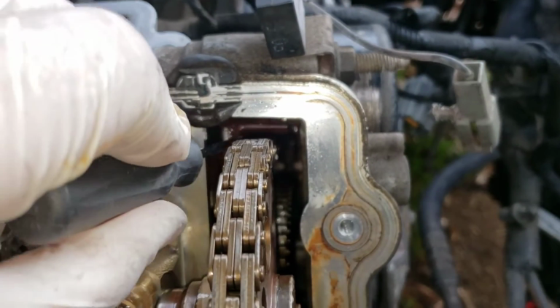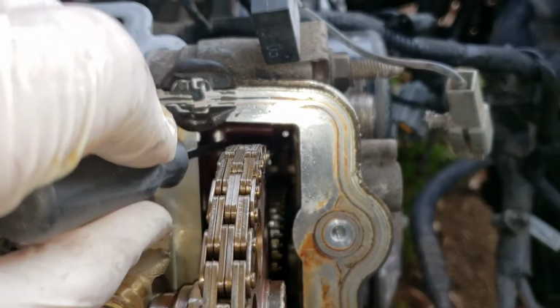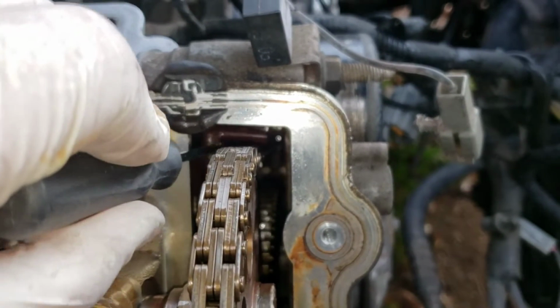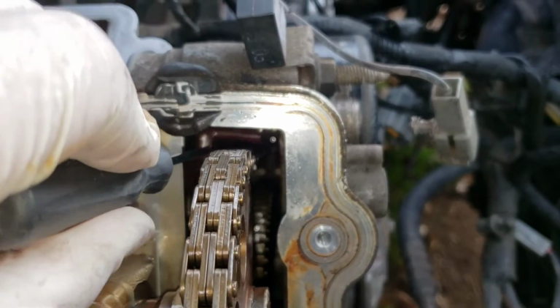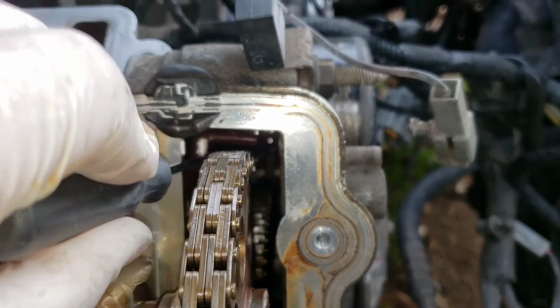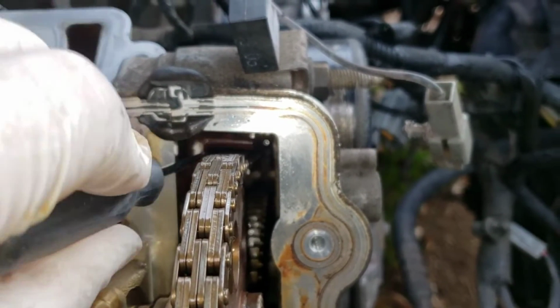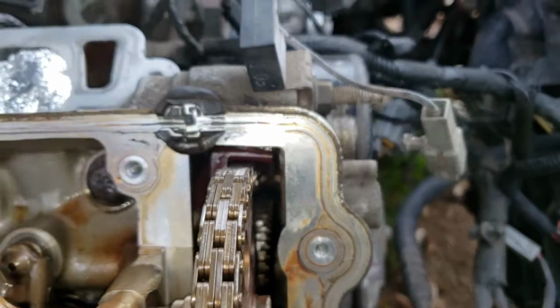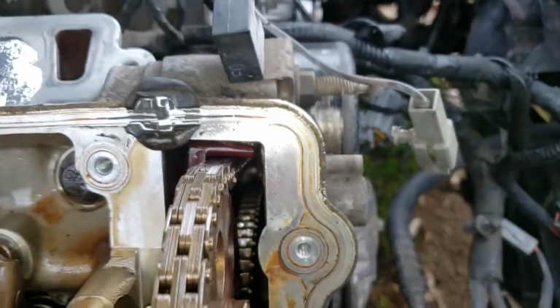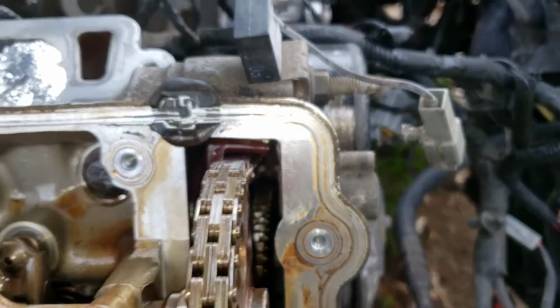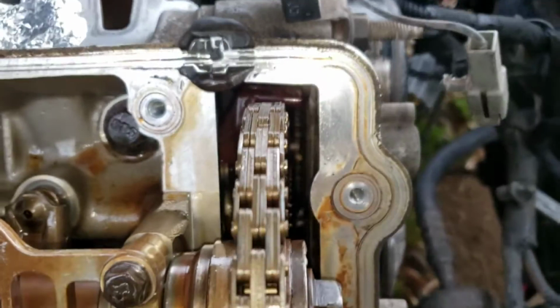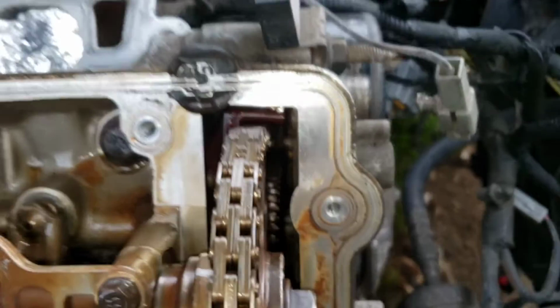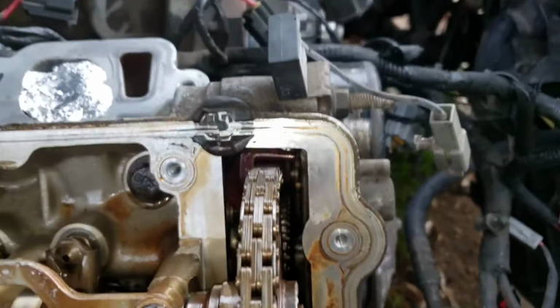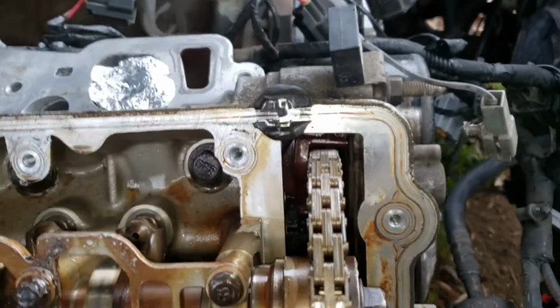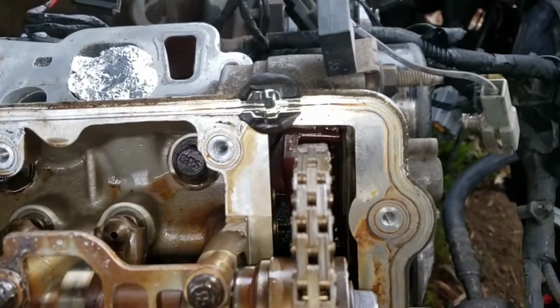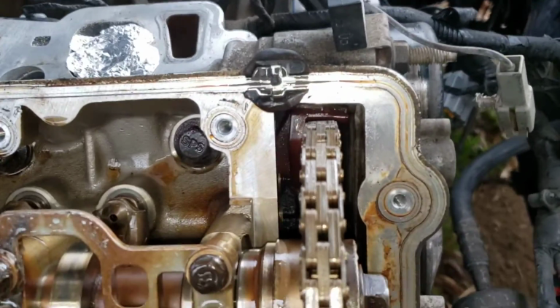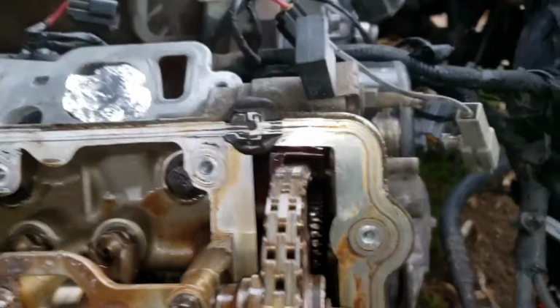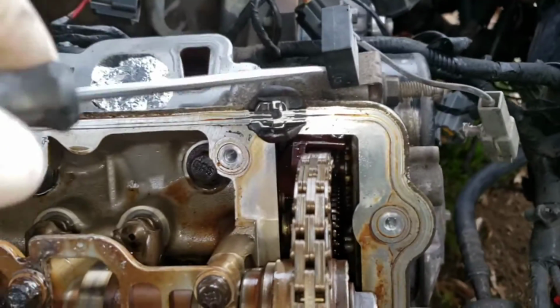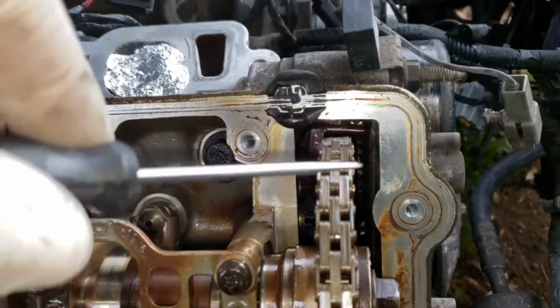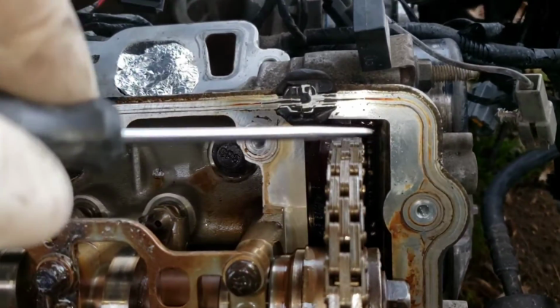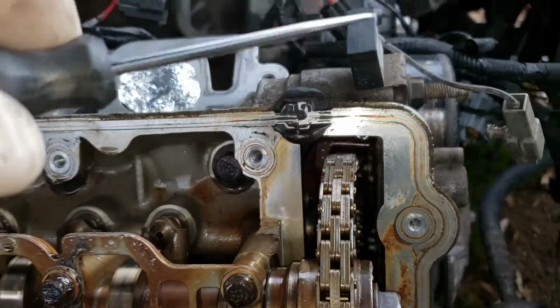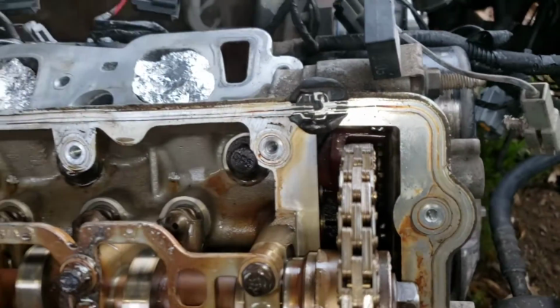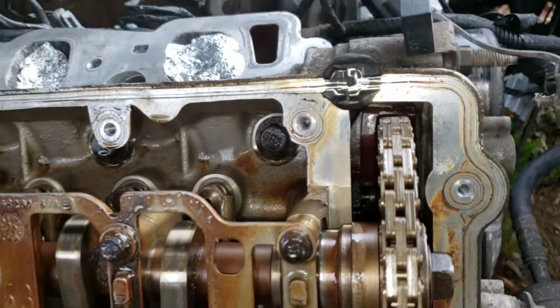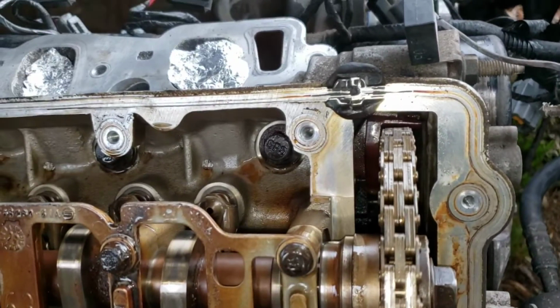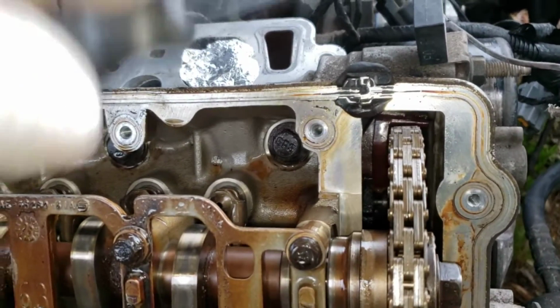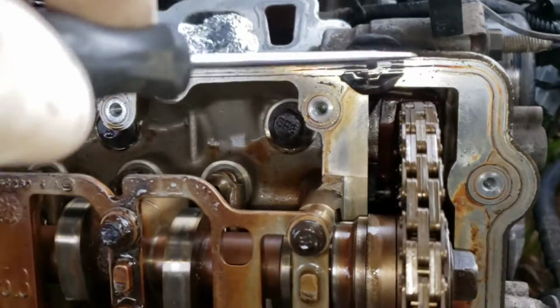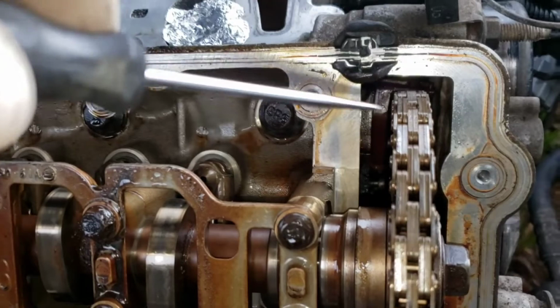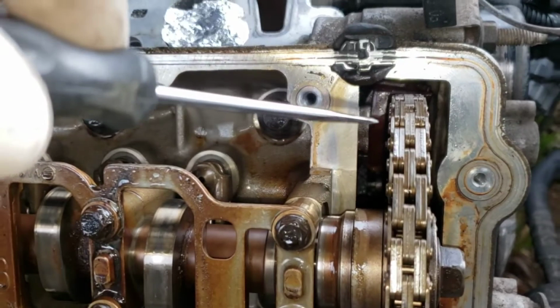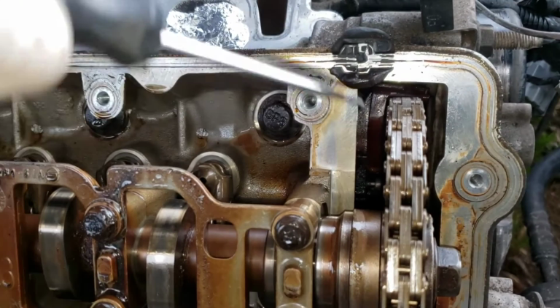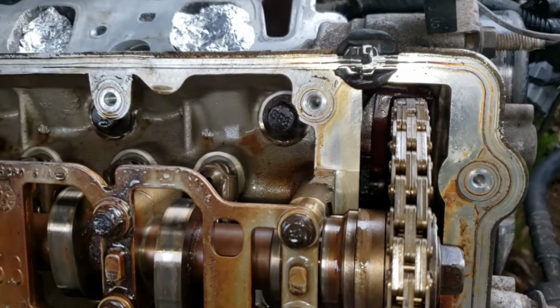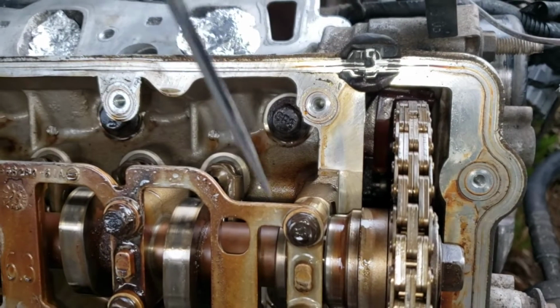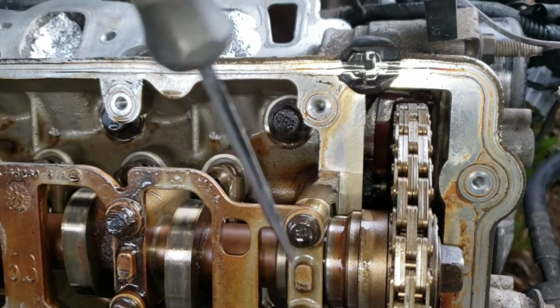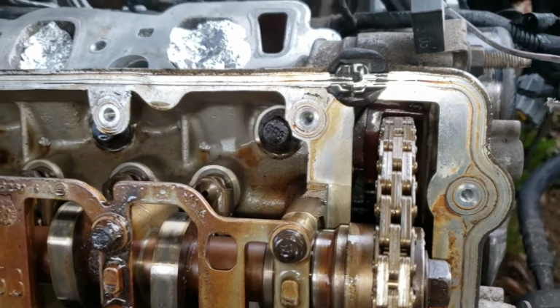That plastic piece I'm wiggling right here - that's a chain guide and it's broke. When you break a chain guide, there's really only one place for the broken pieces to go and that's down to the bottom of the oil pan.